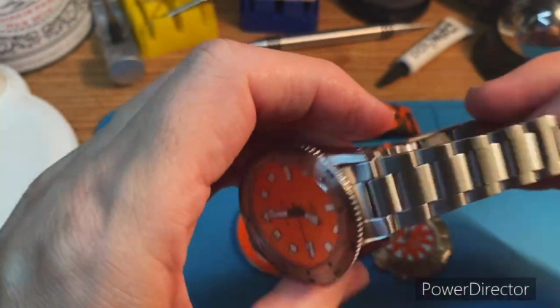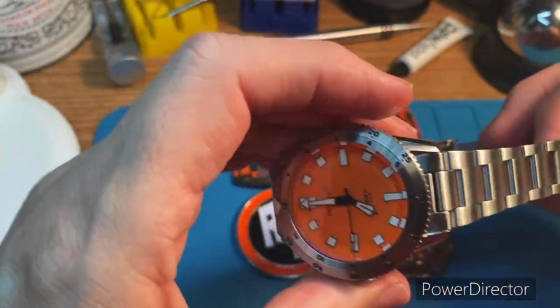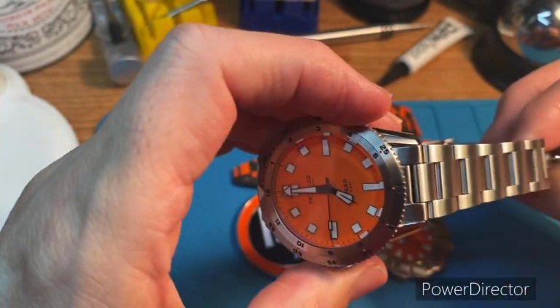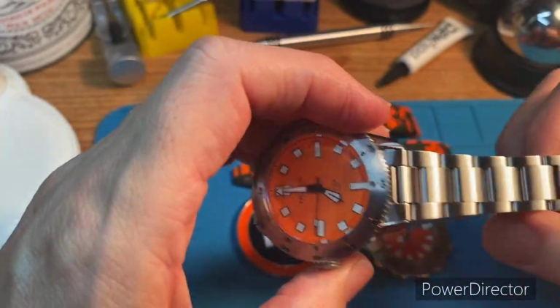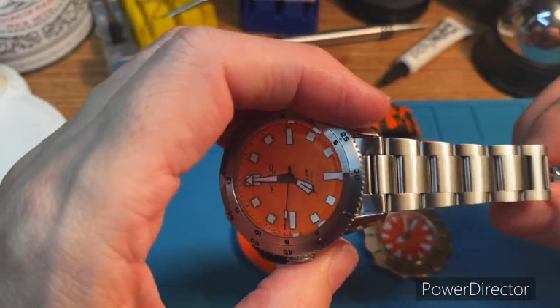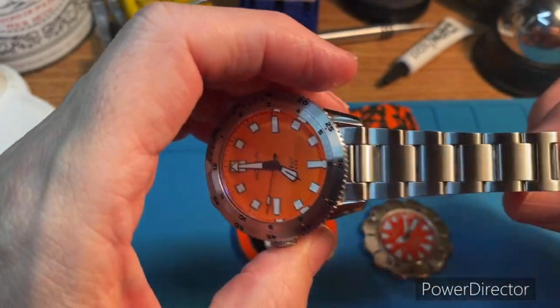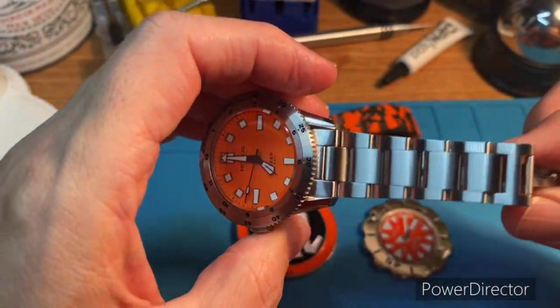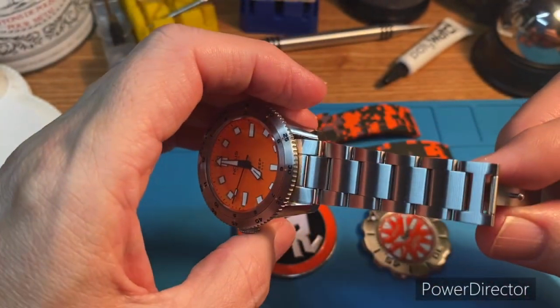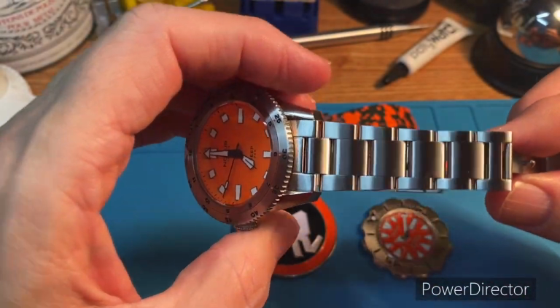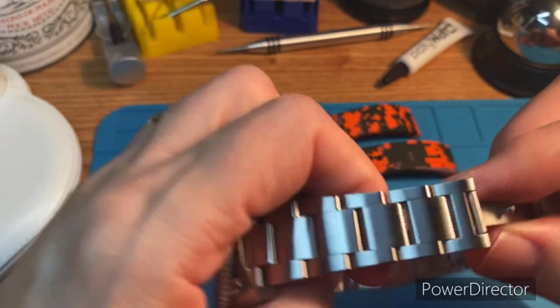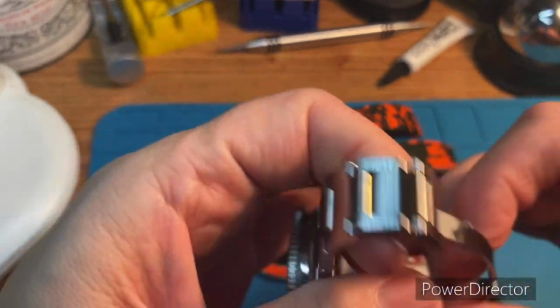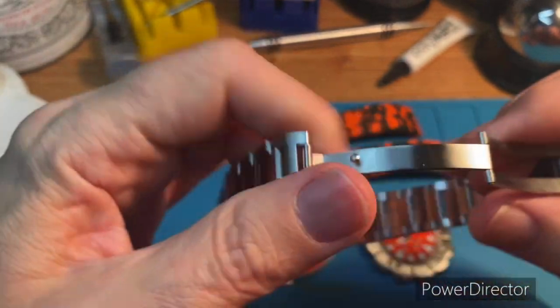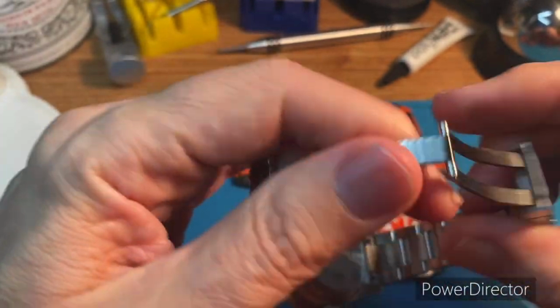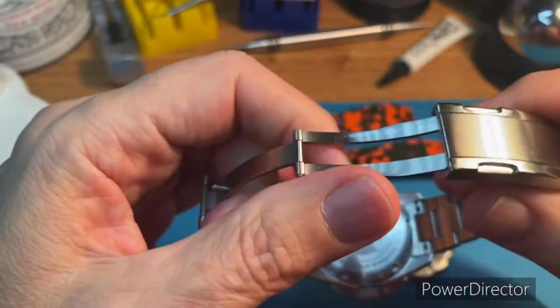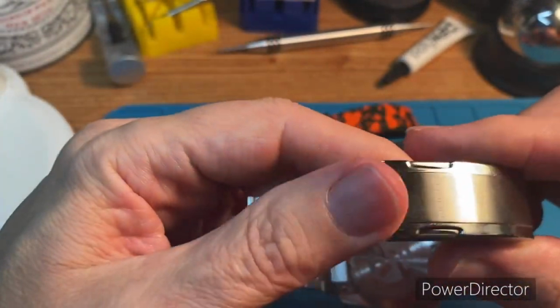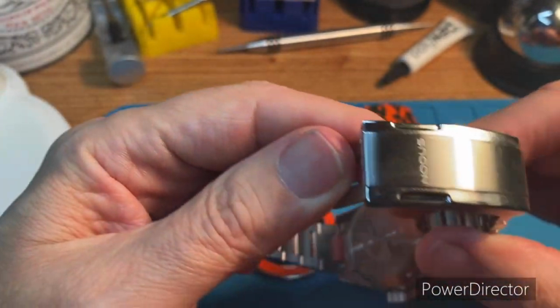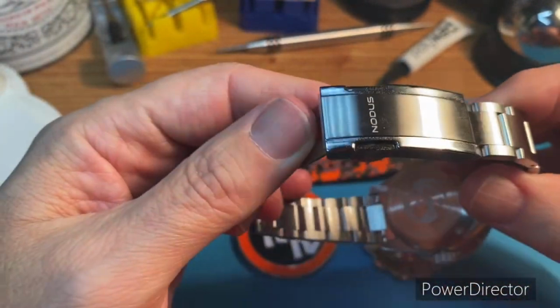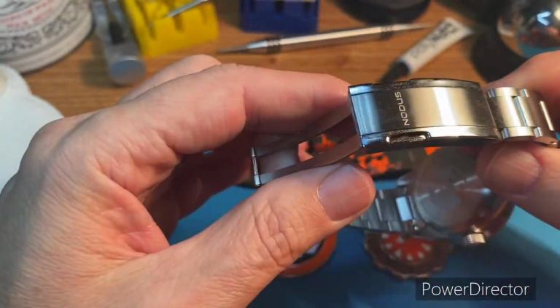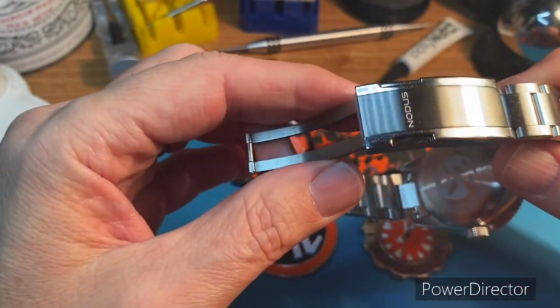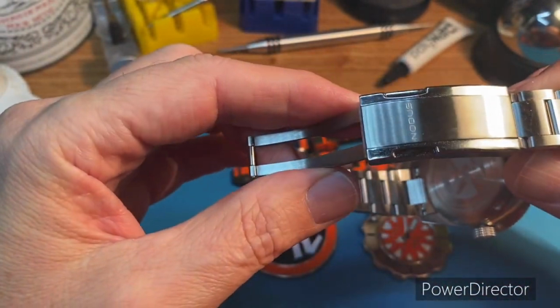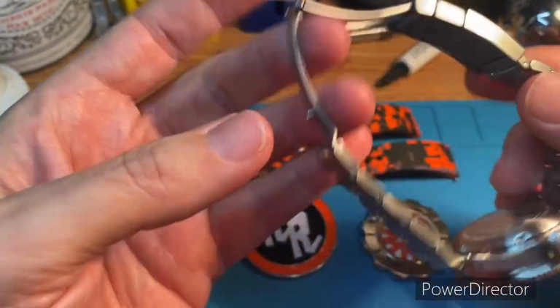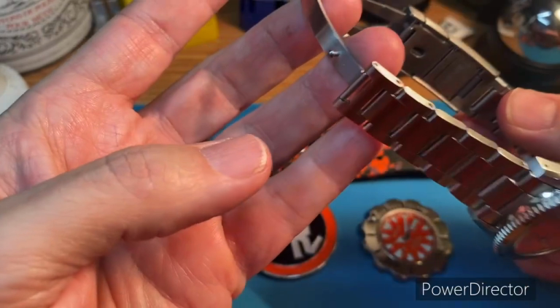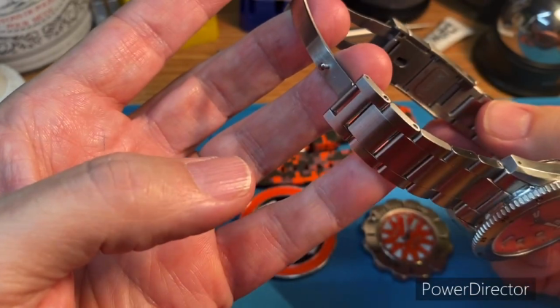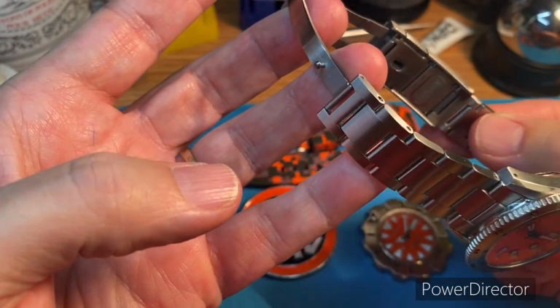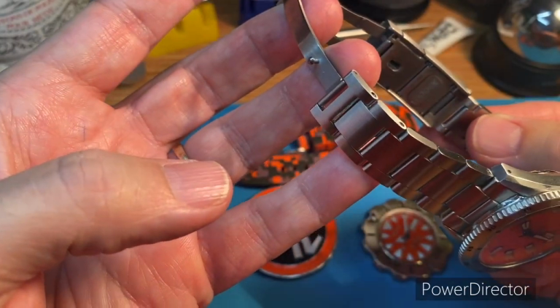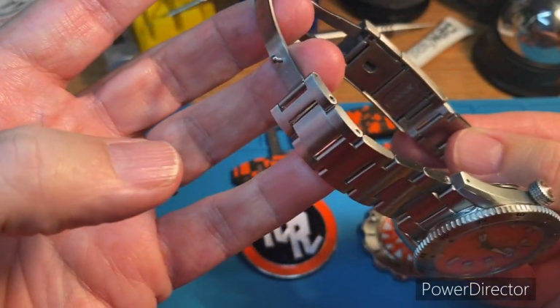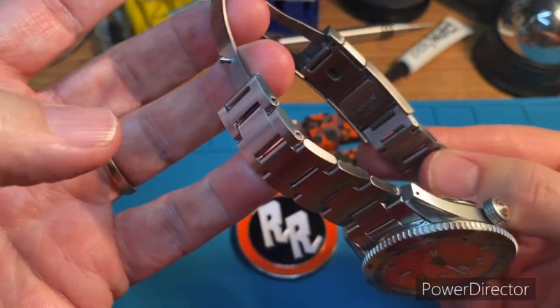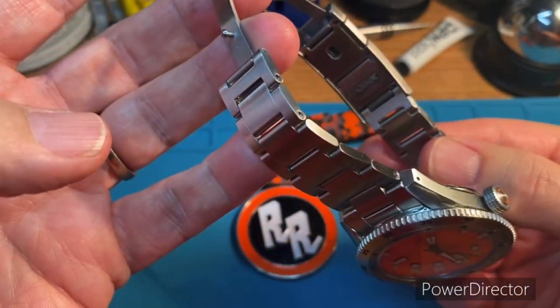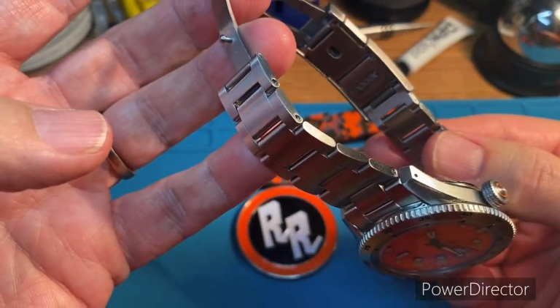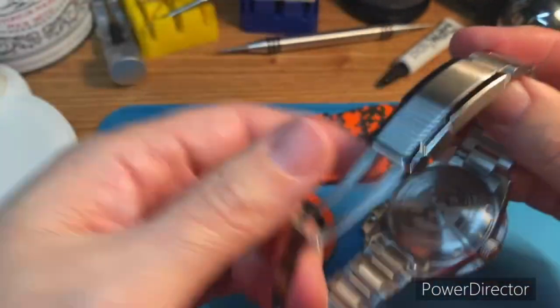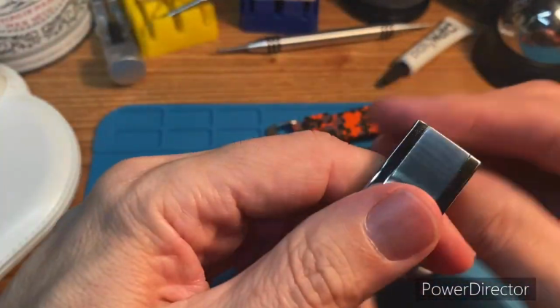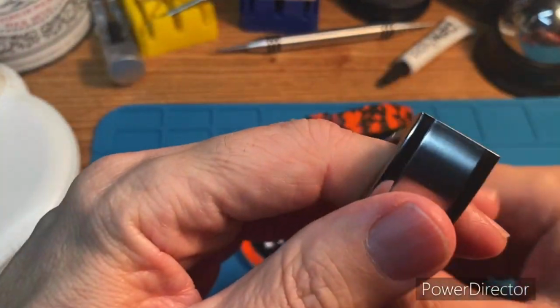Great bracelet — tapering bracelet, it's very comfortable. This Note X clasp system, which is adjustable, is fantastic.